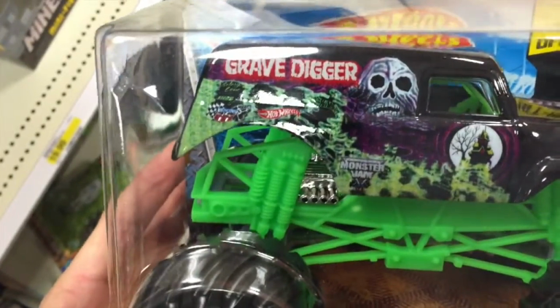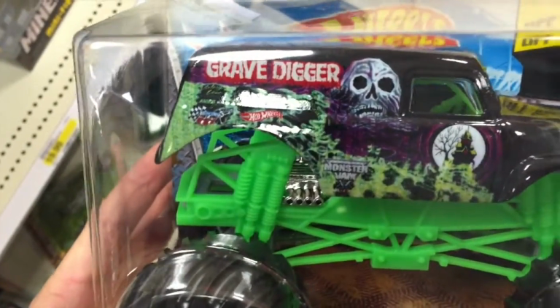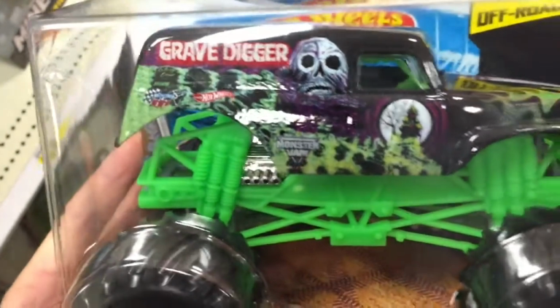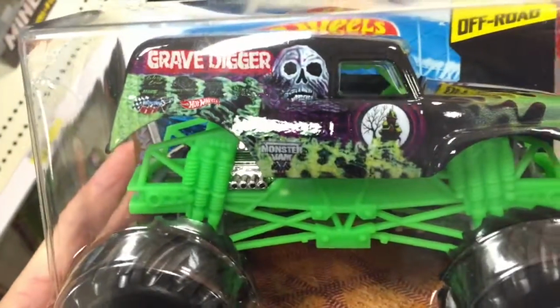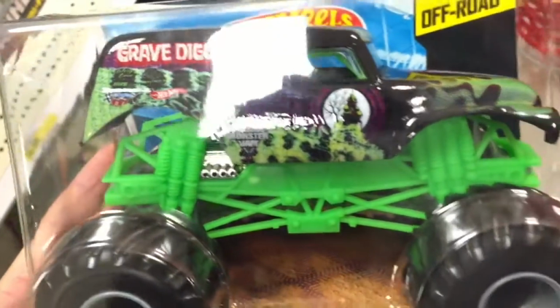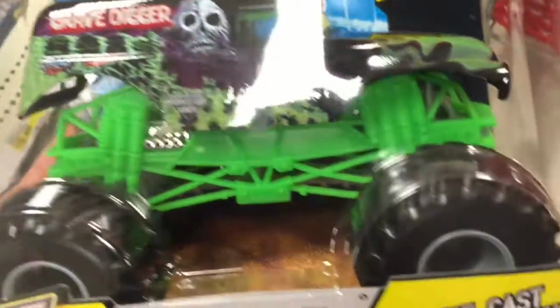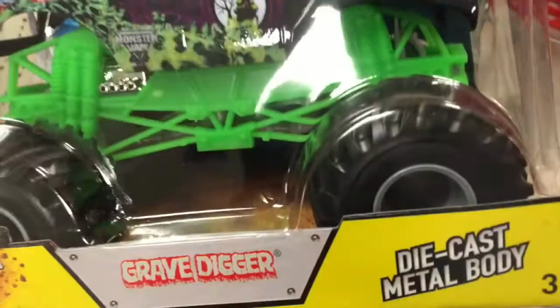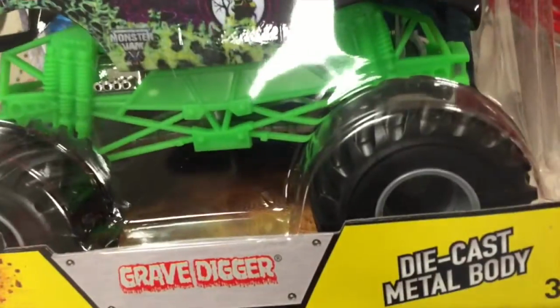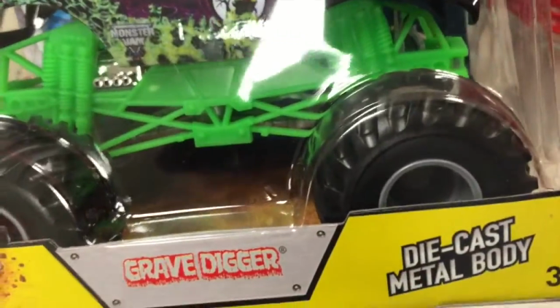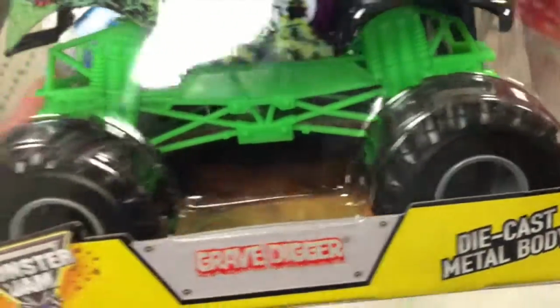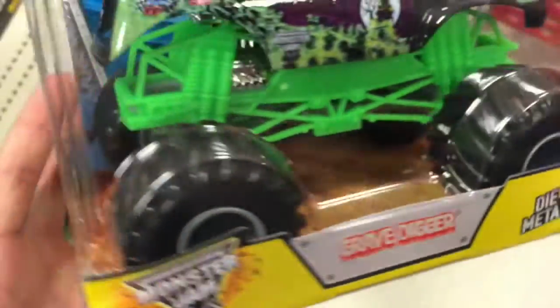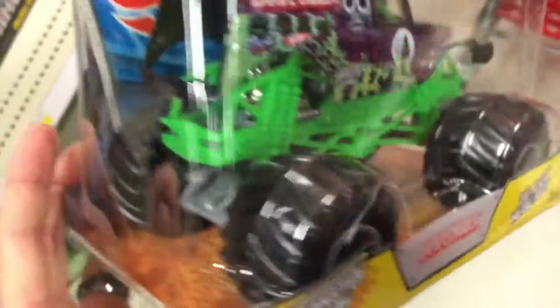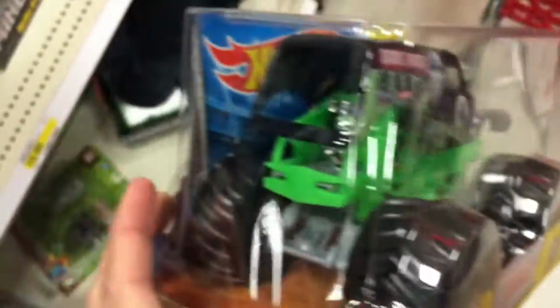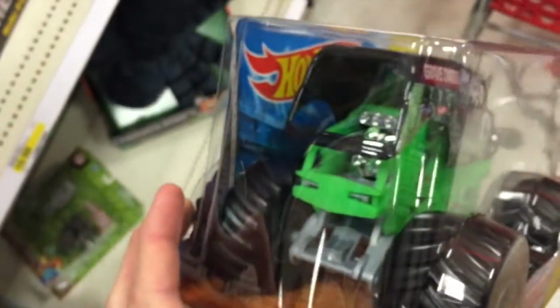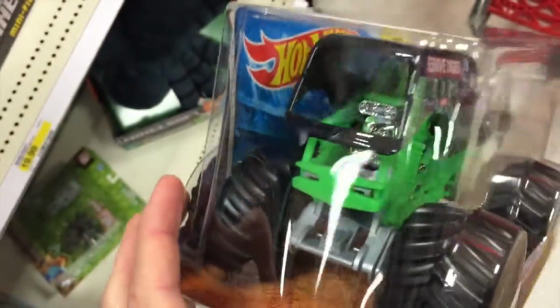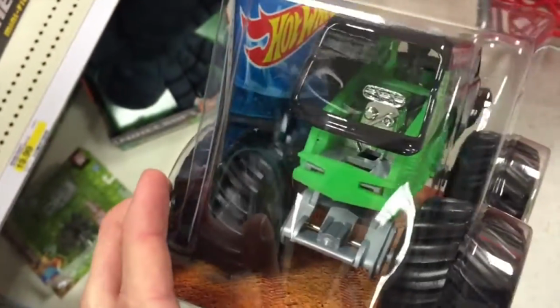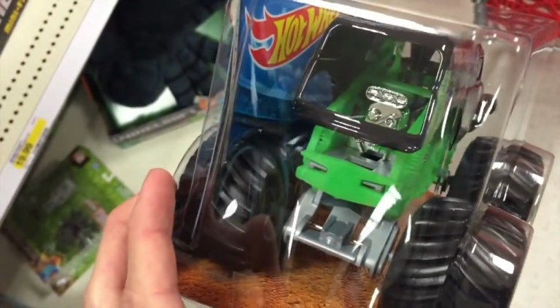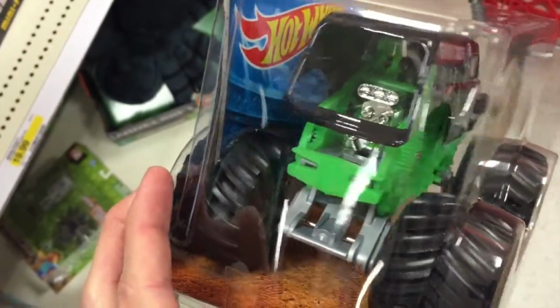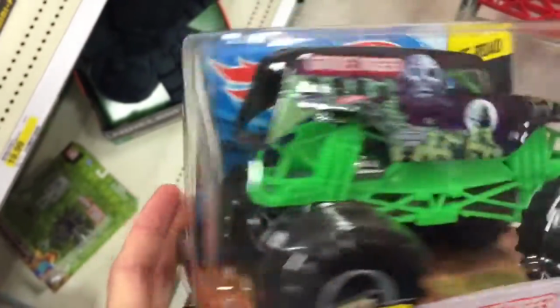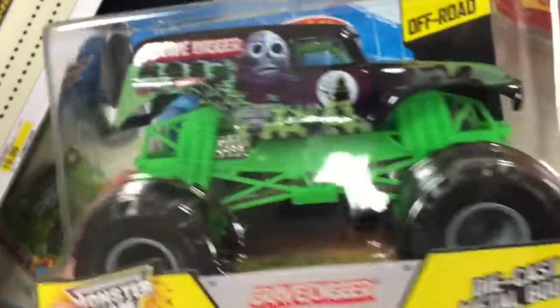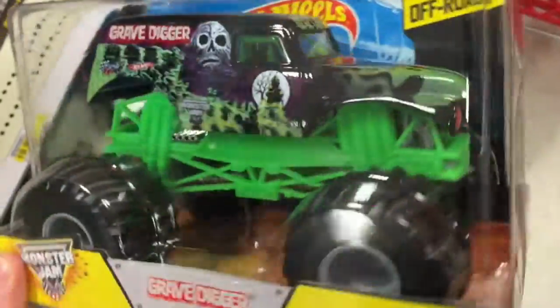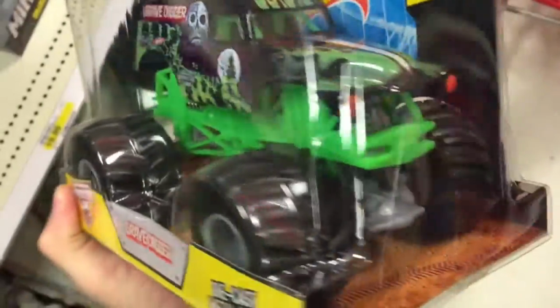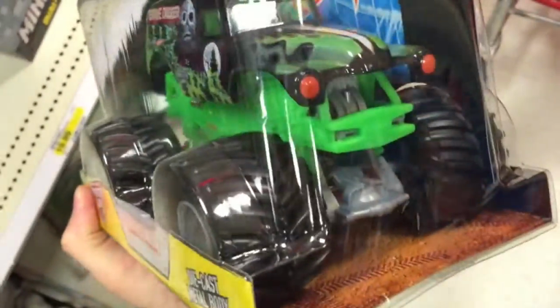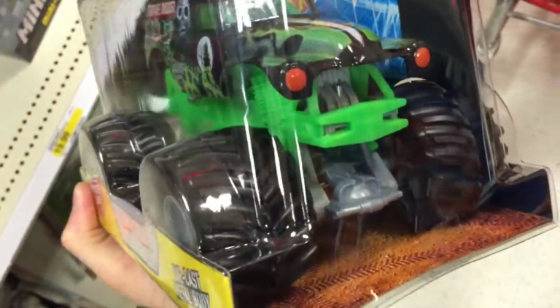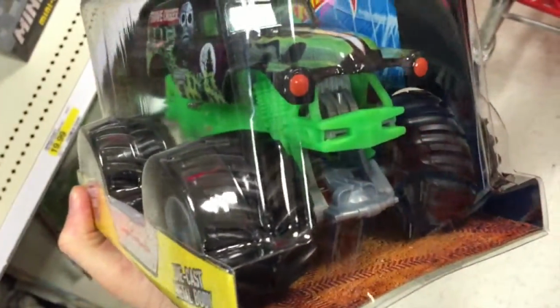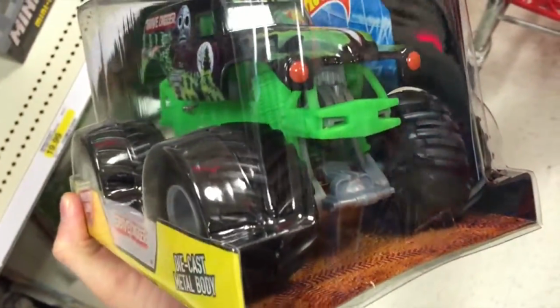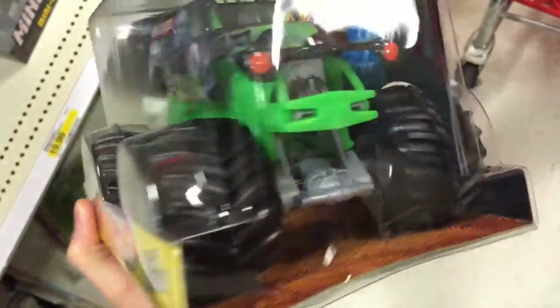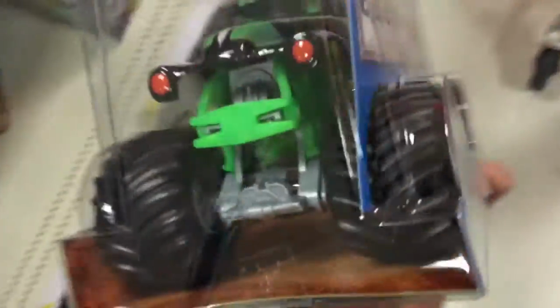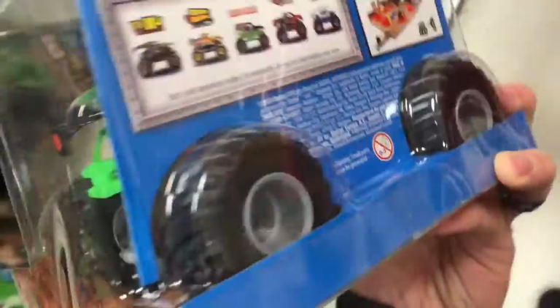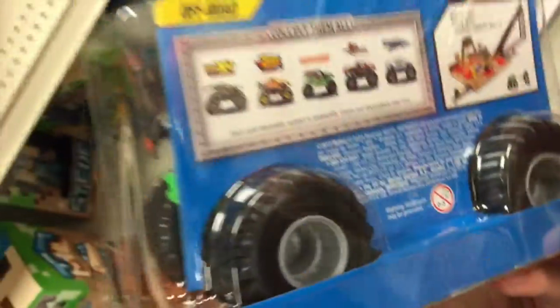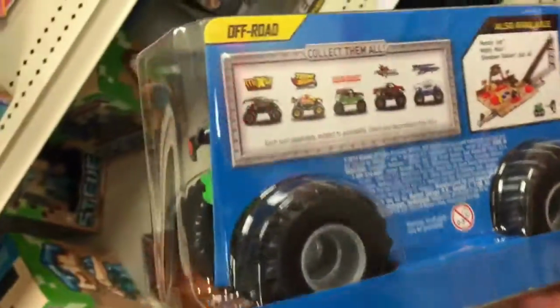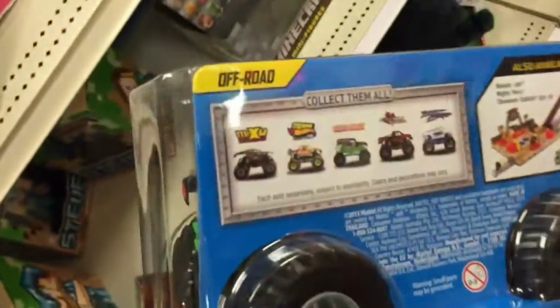Look at this thing. The paint is totally just like the real monster truck. Look how huge those tires are. You can see the engine through the back, the lights on the front. This thing looks exactly like the monster truck from Monster Jam.